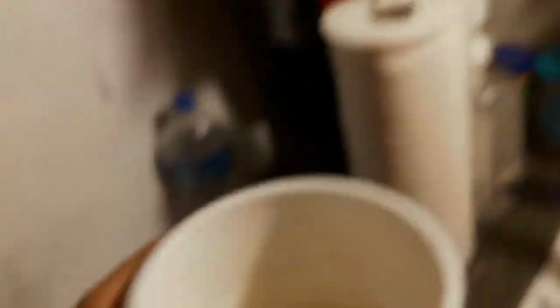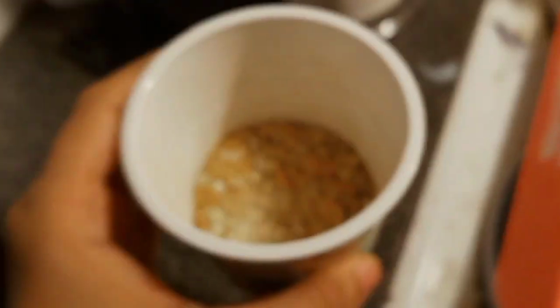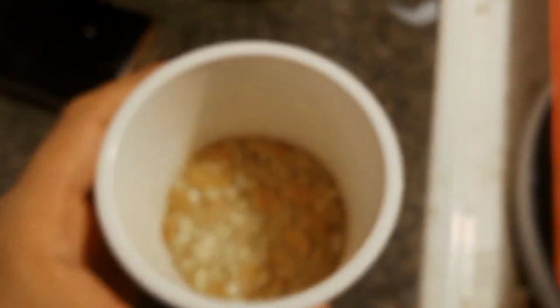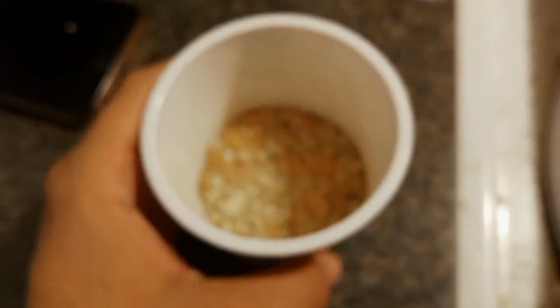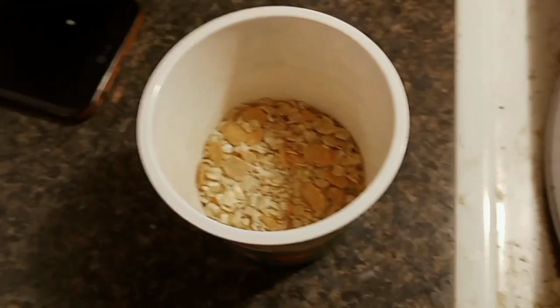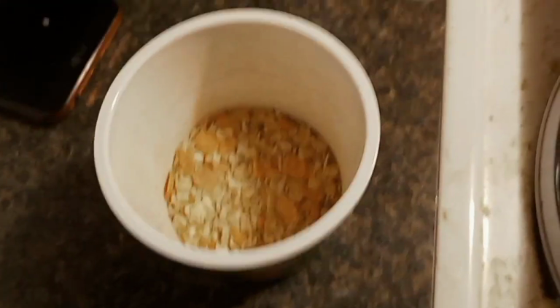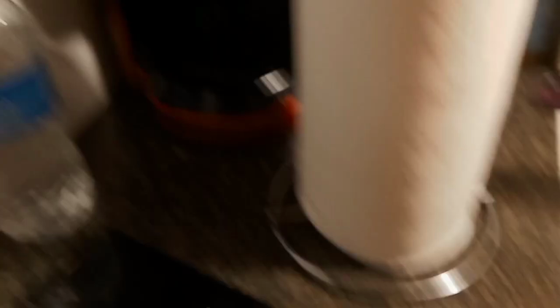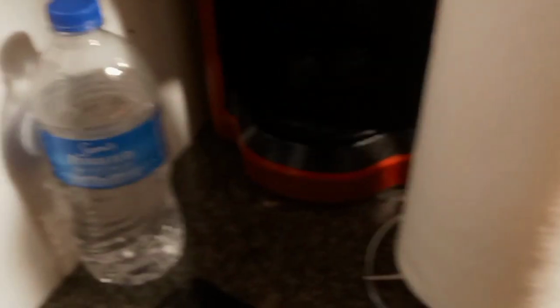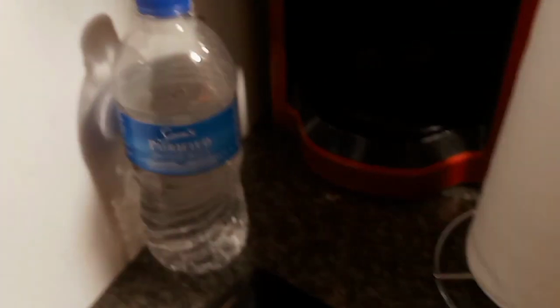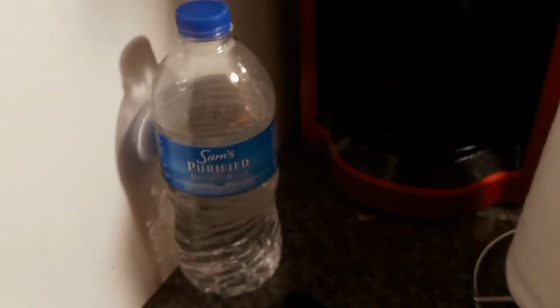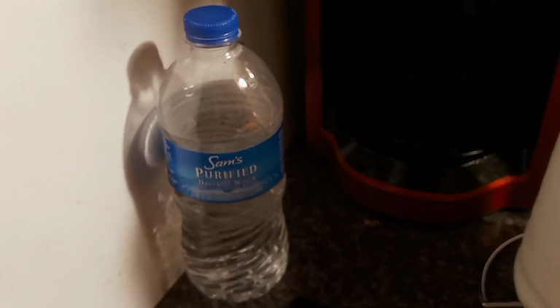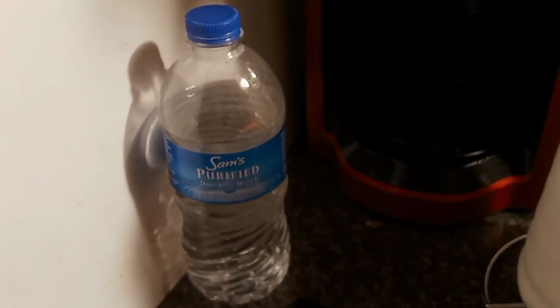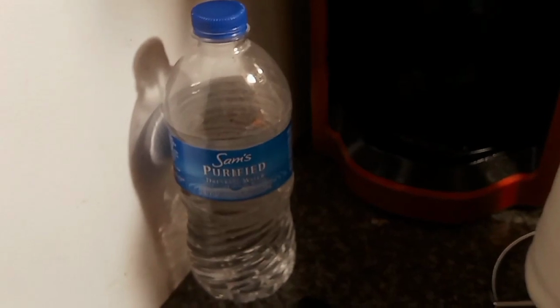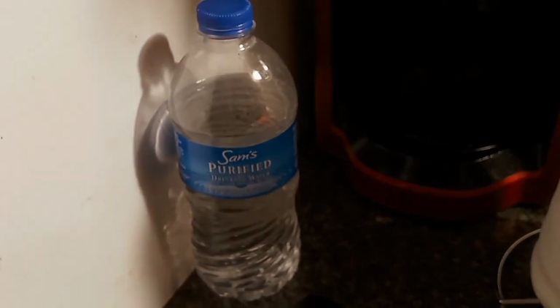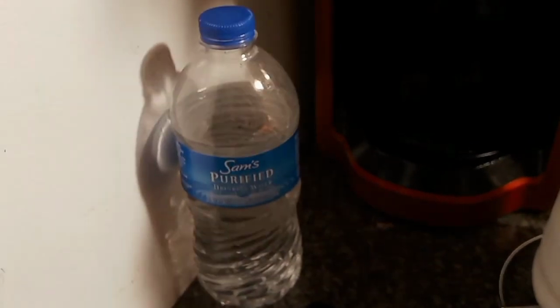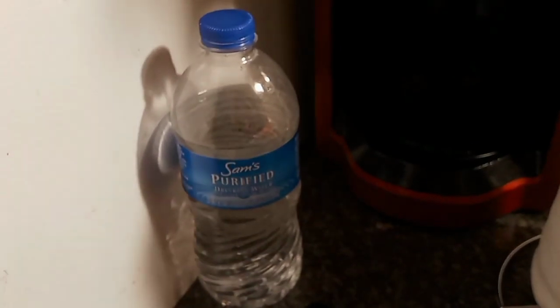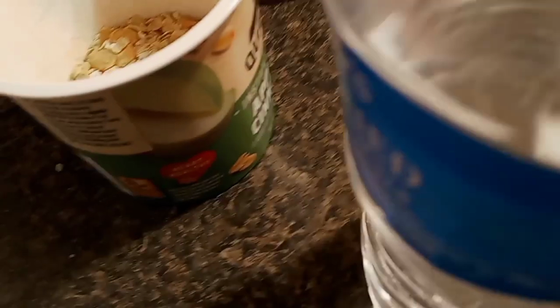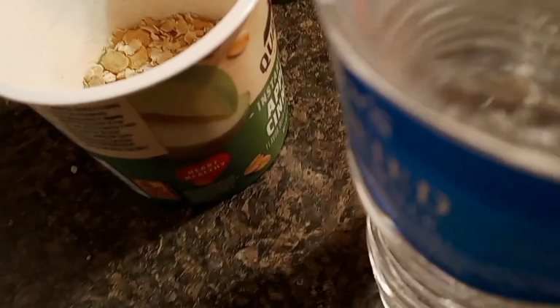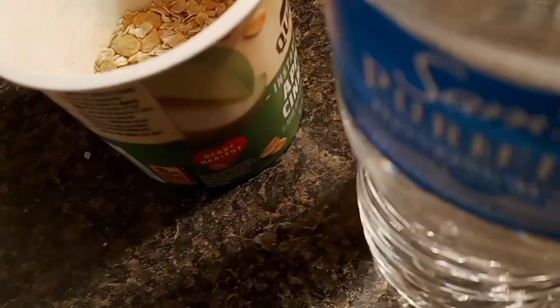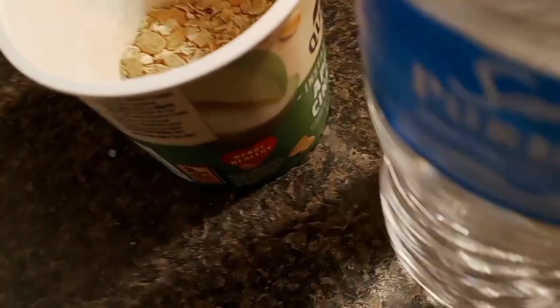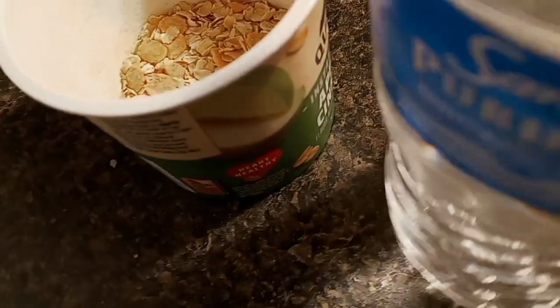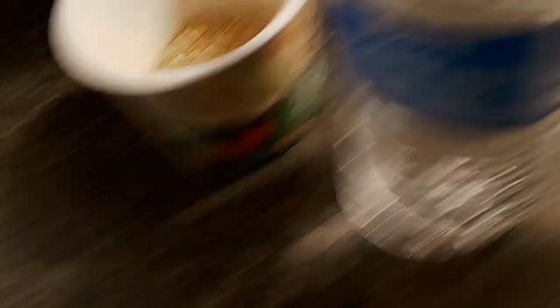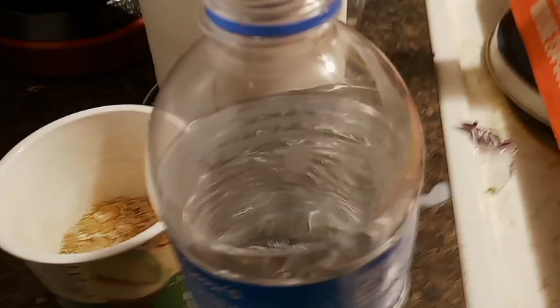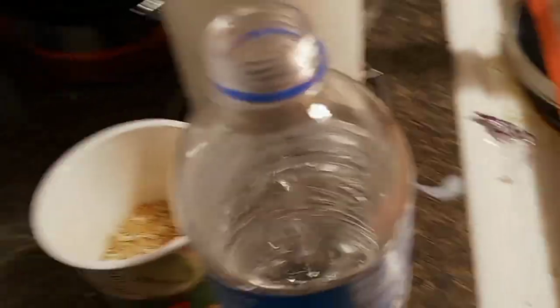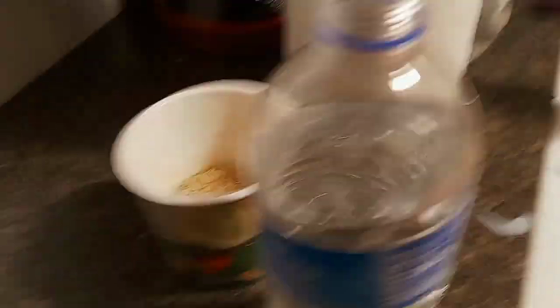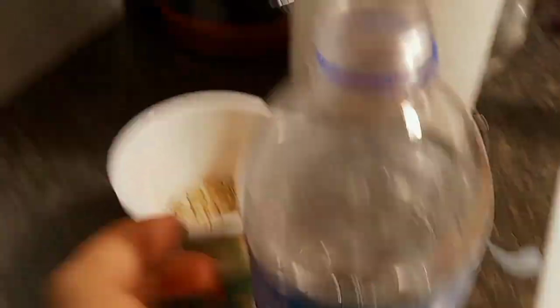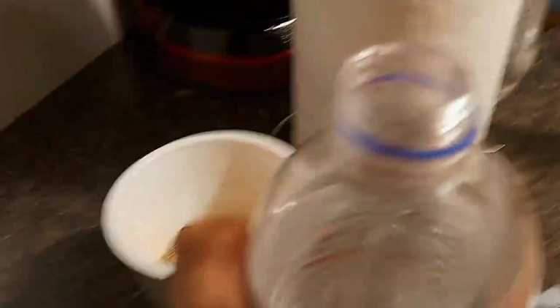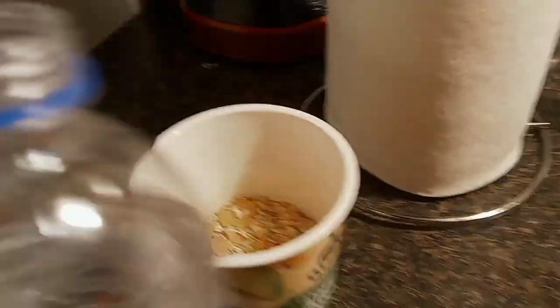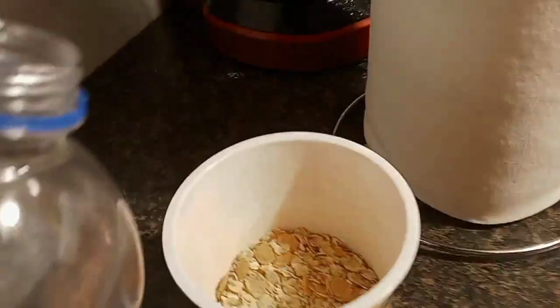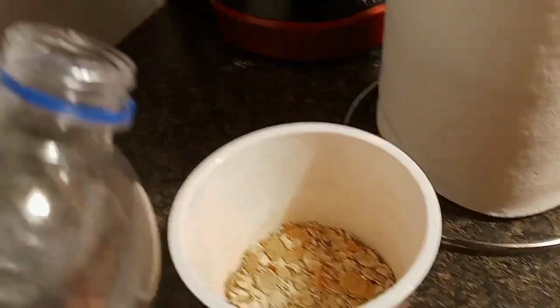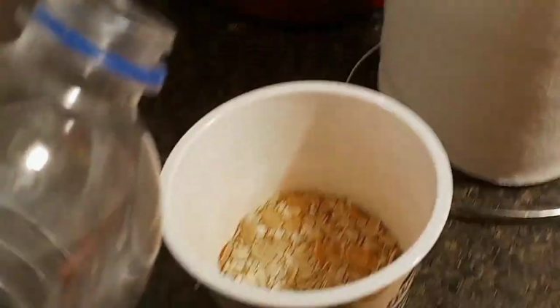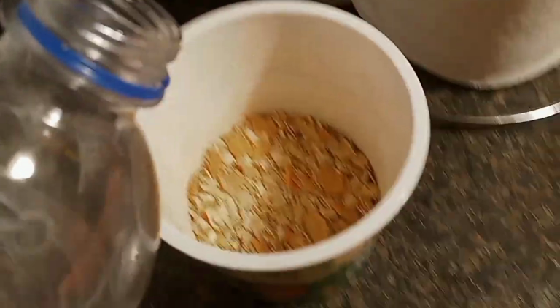I'm going to put water in here. Actually, I've got the Sam's water right here, I'm going to use that. I'm going to pour it gently, like this.